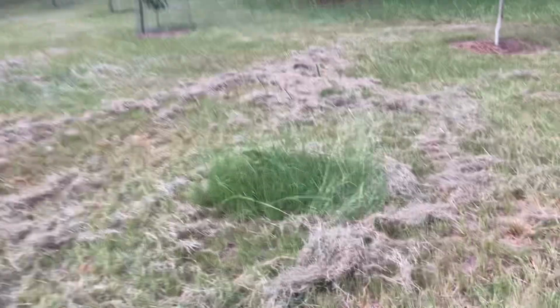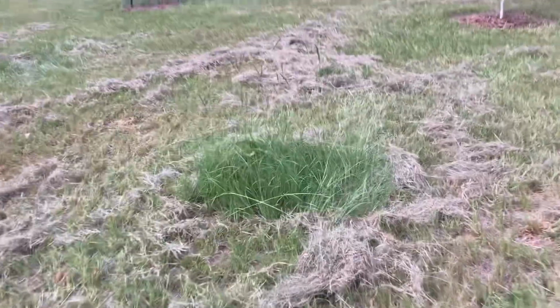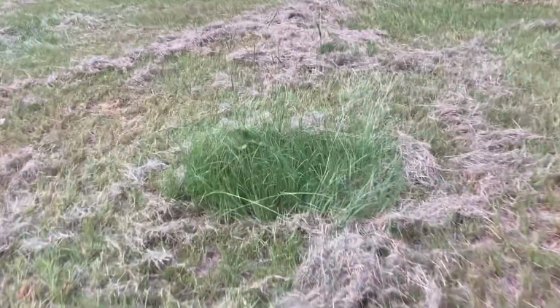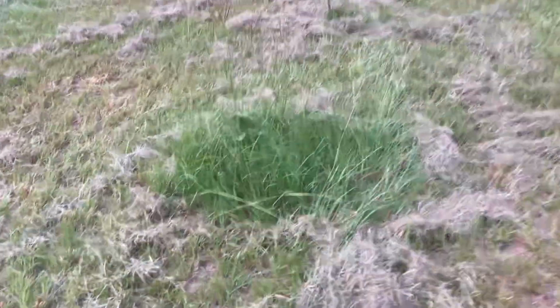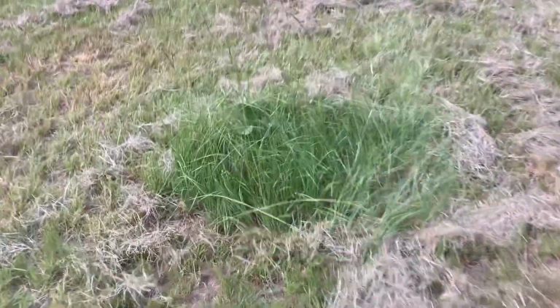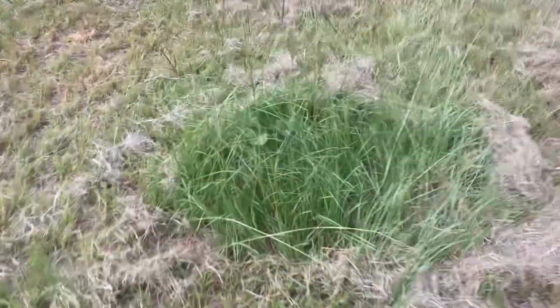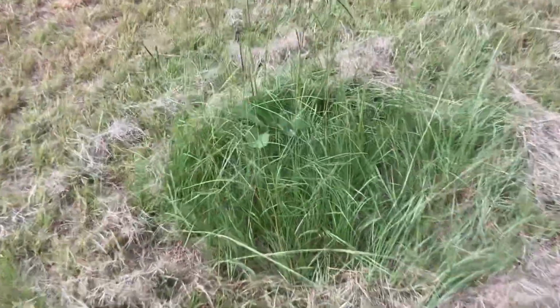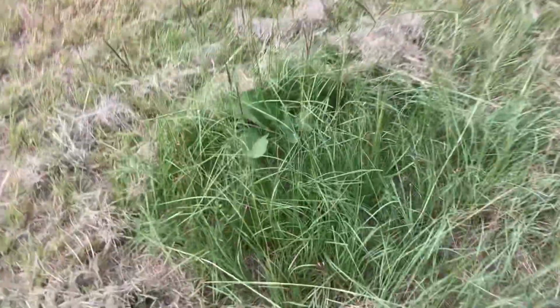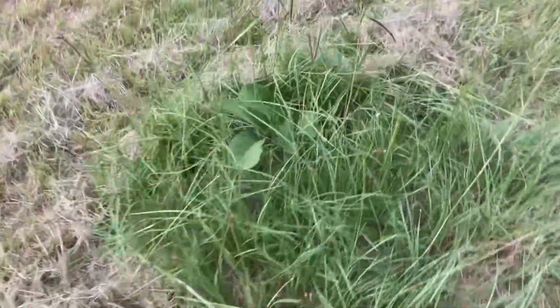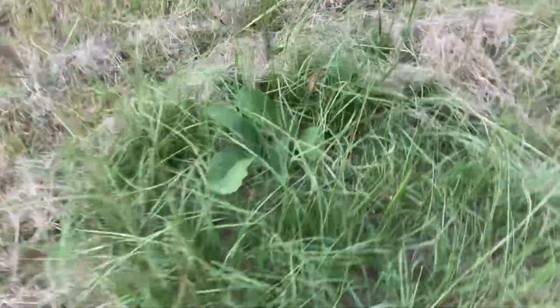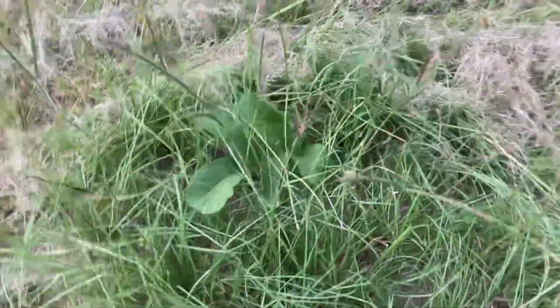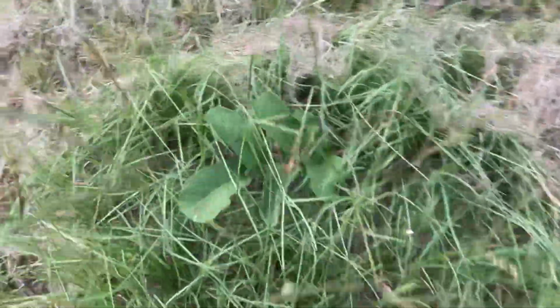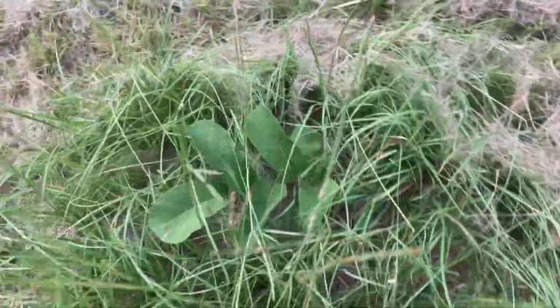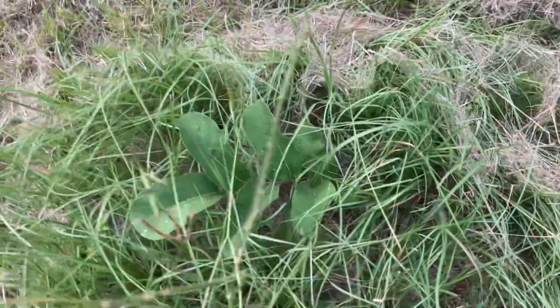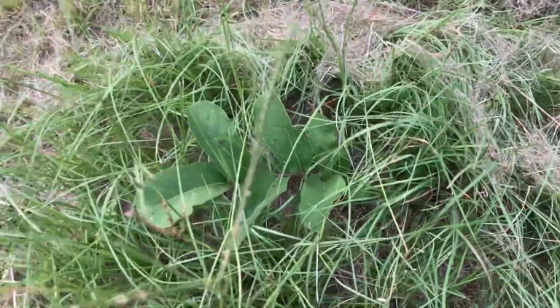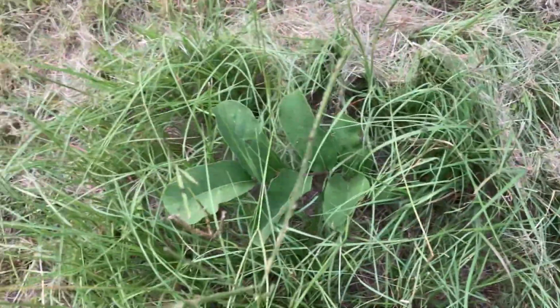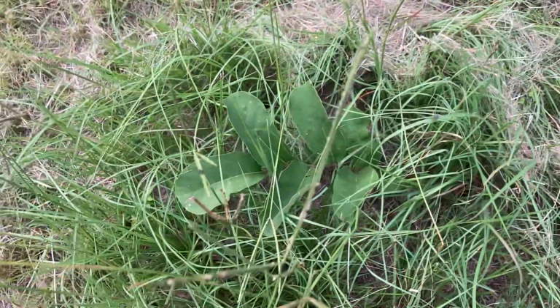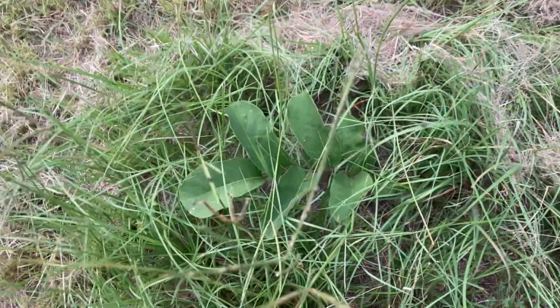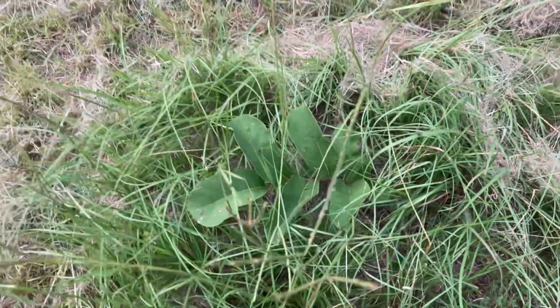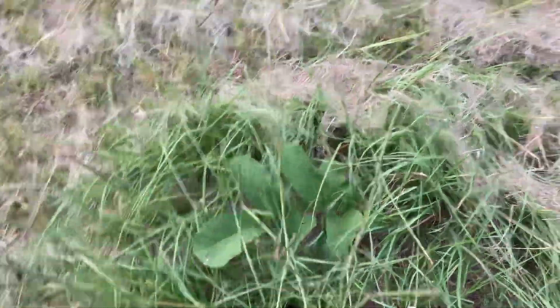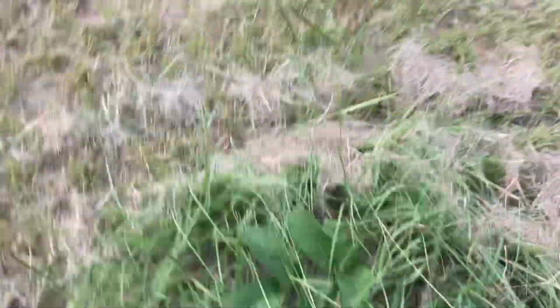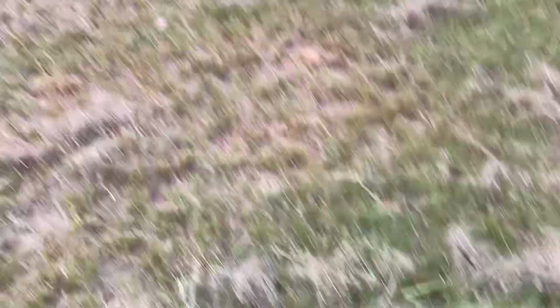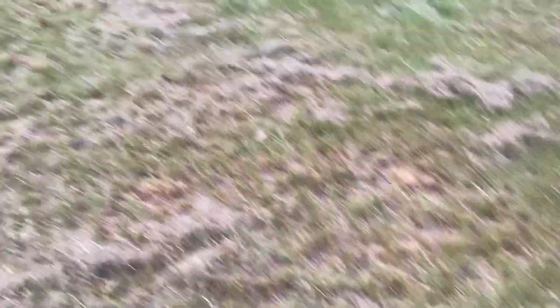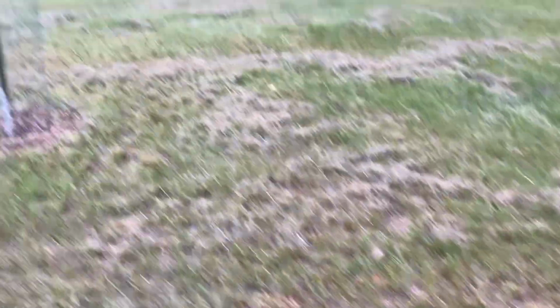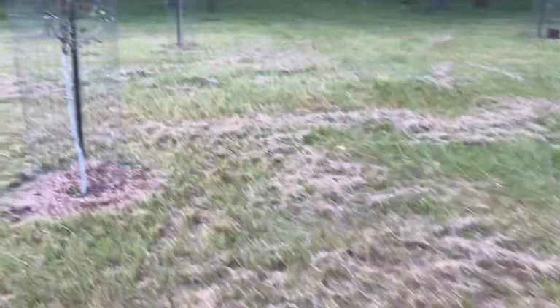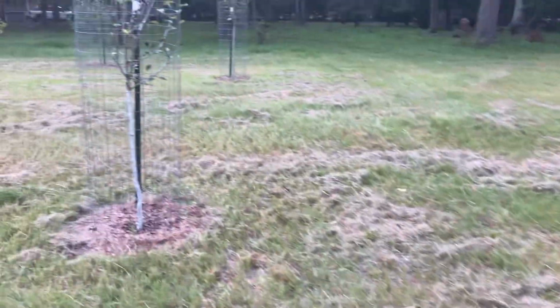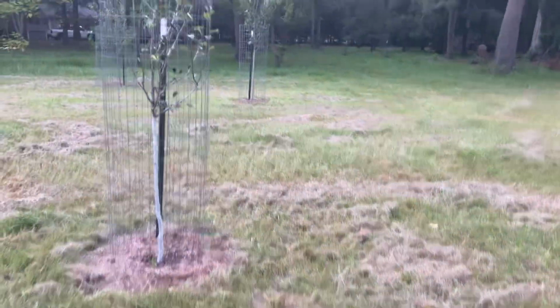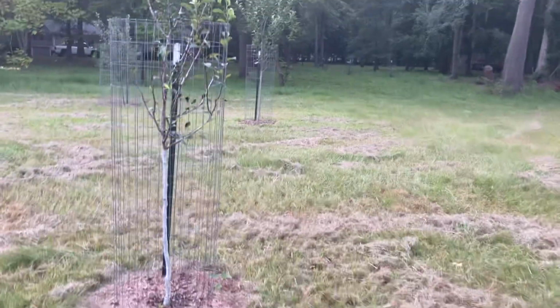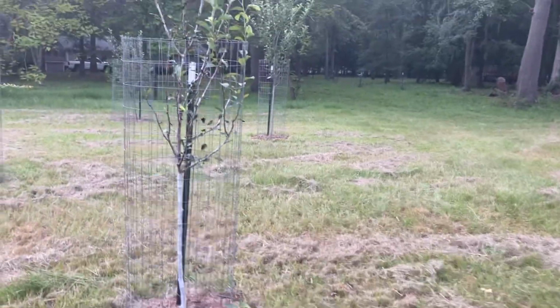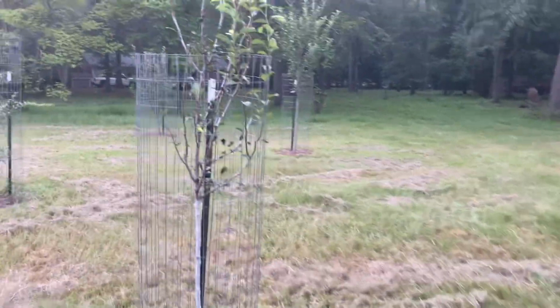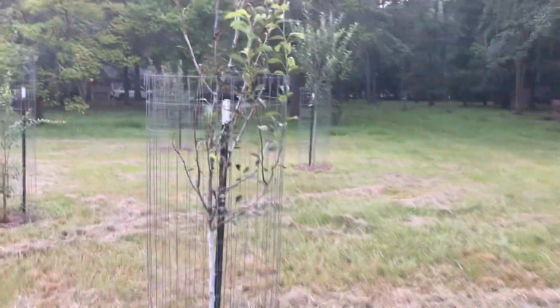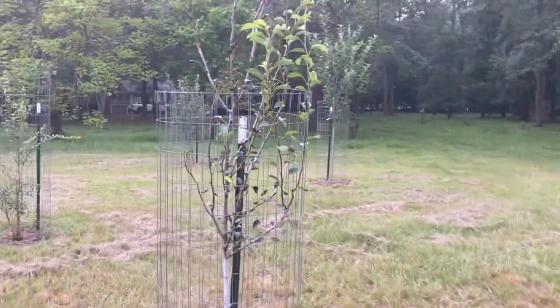Cutting grass and saw a pawpaw tree, so I made sure to avoid it. That one's going to get big — probably about a decade.